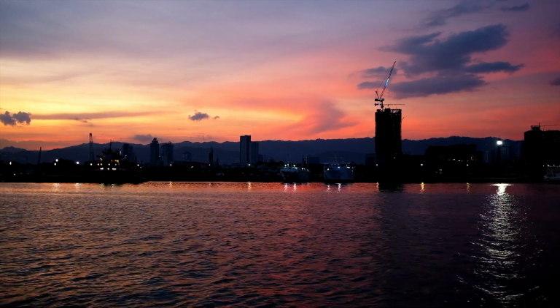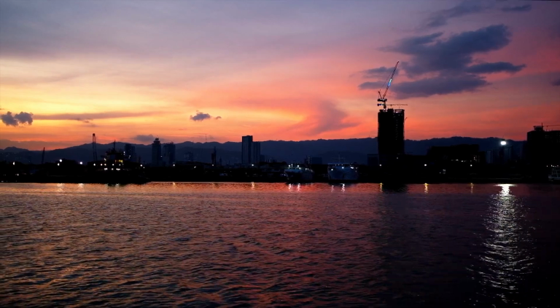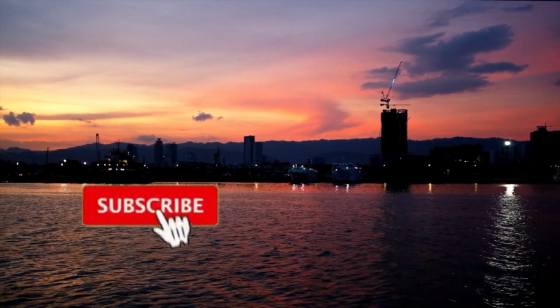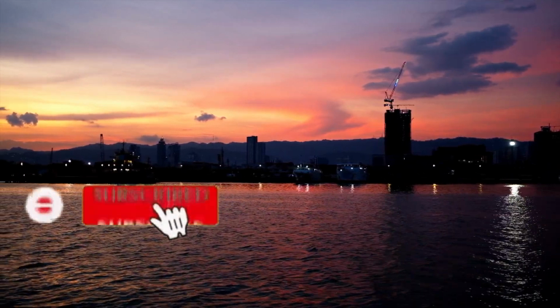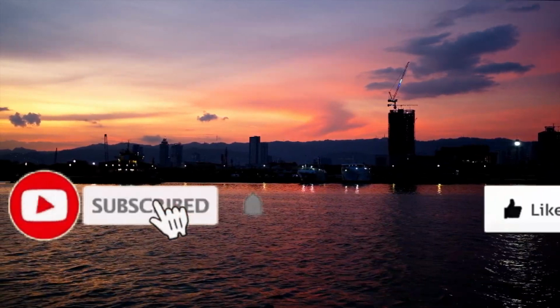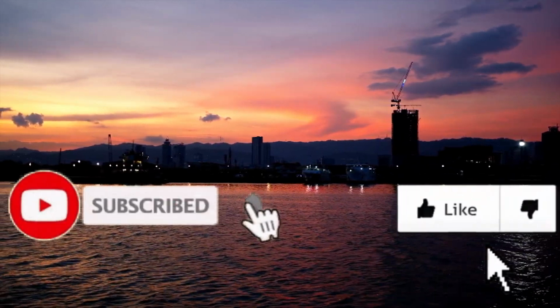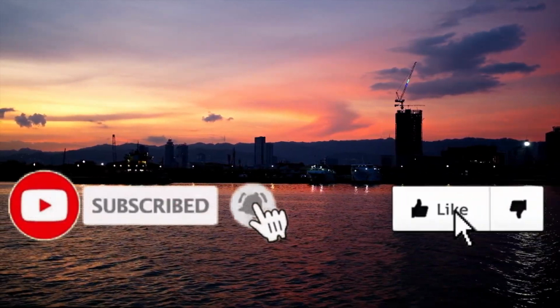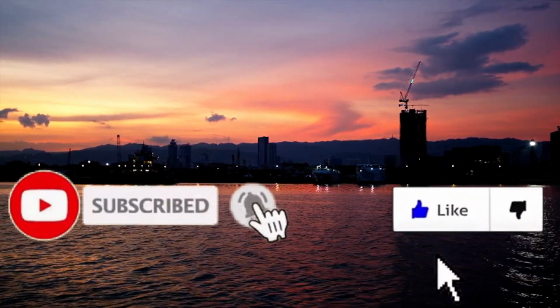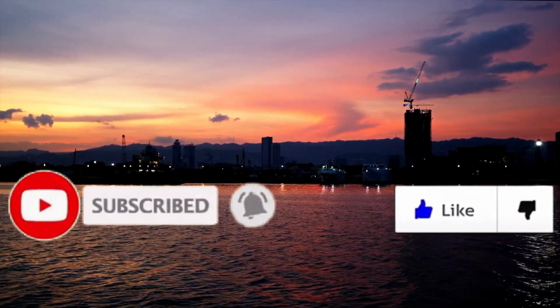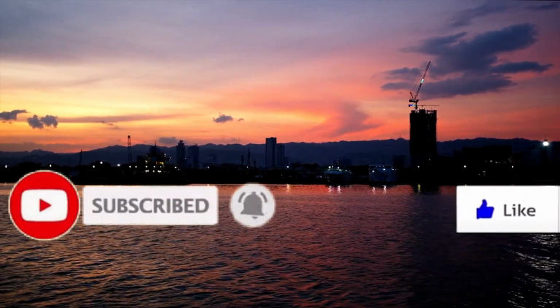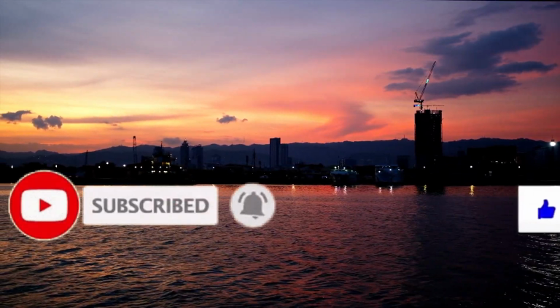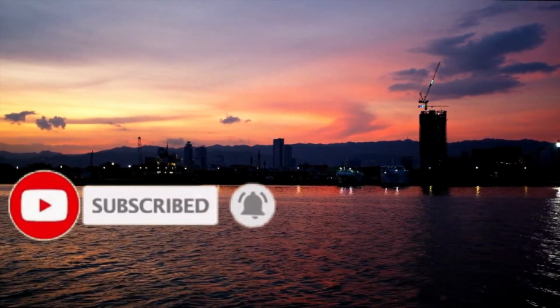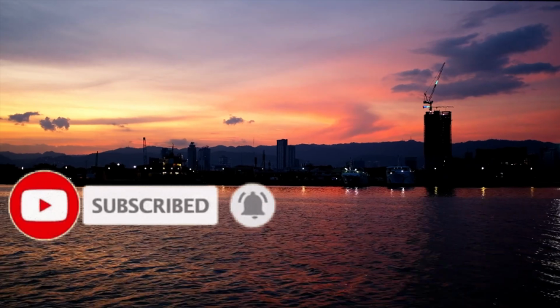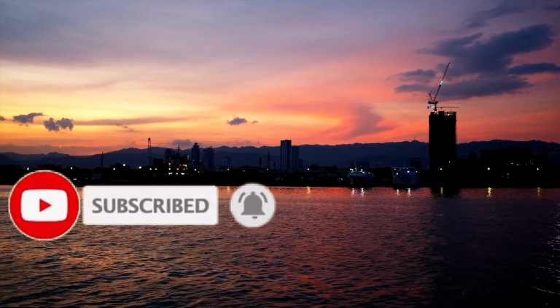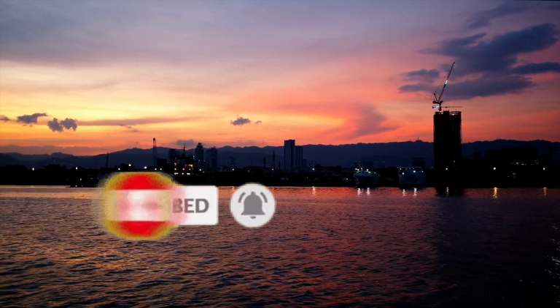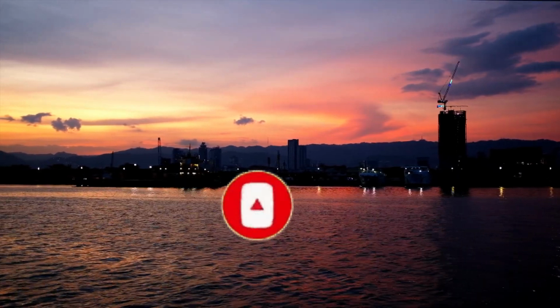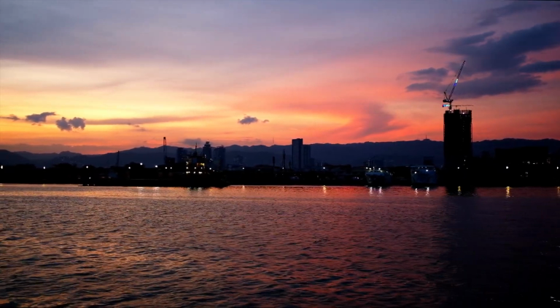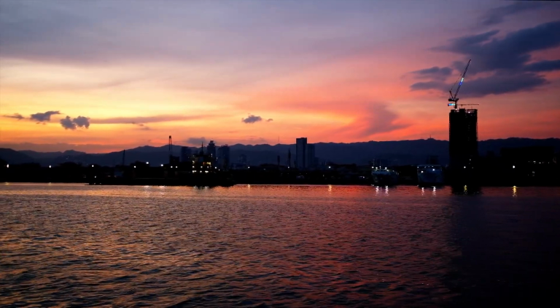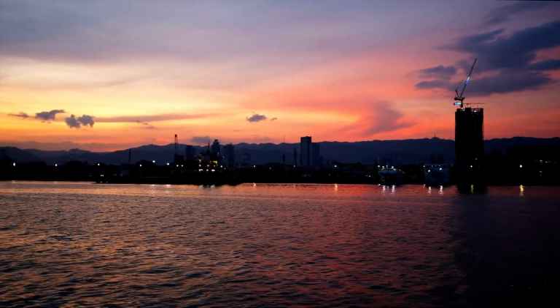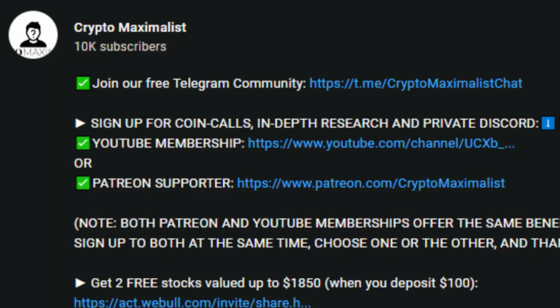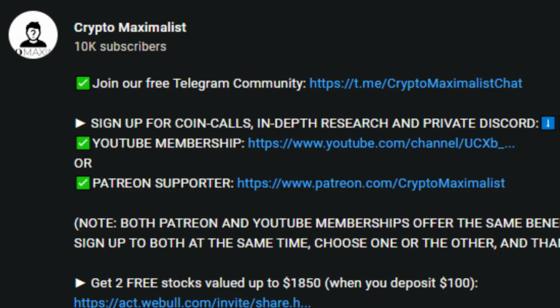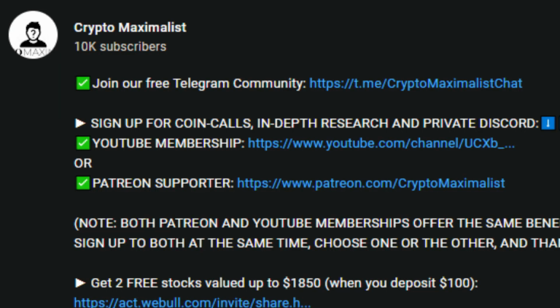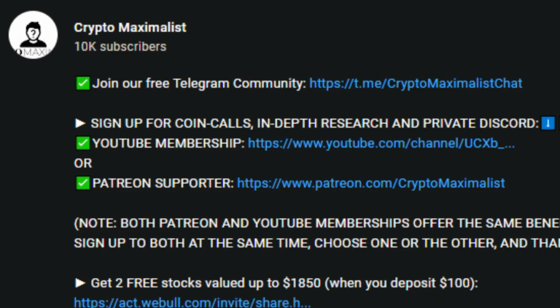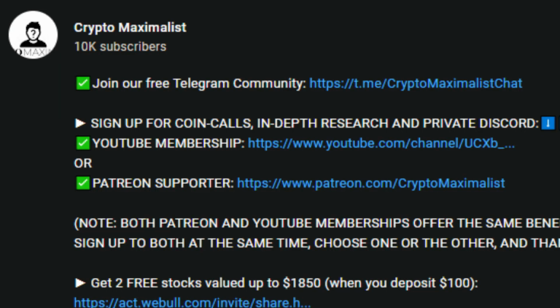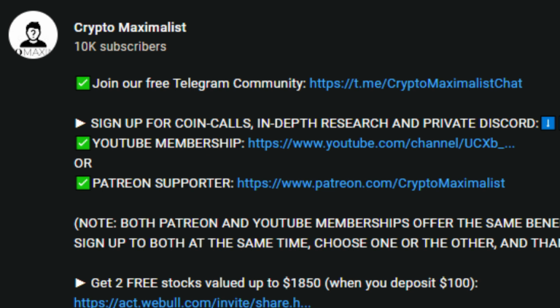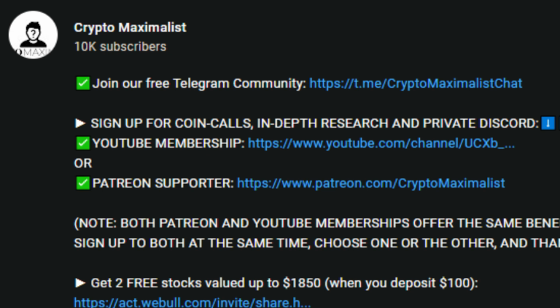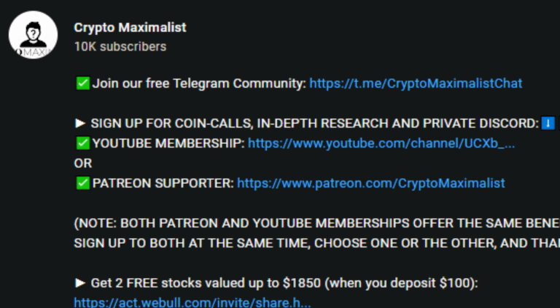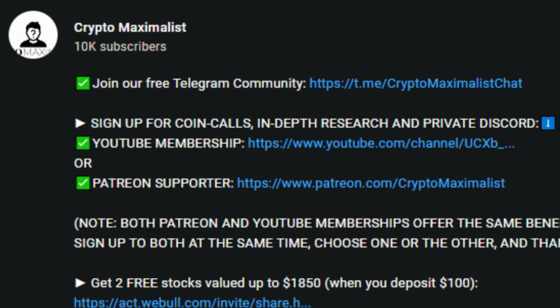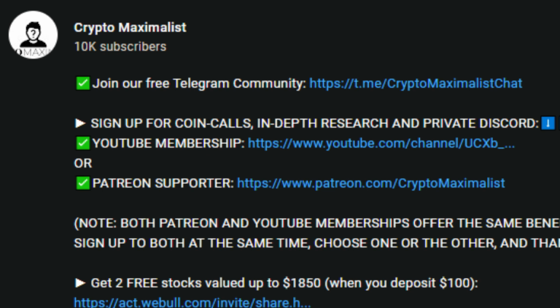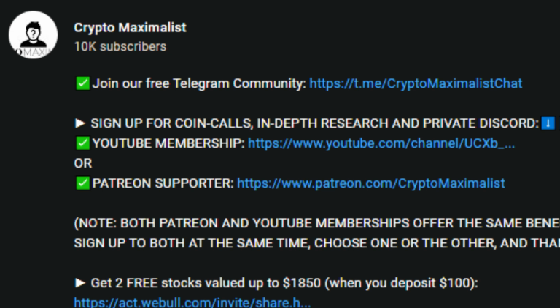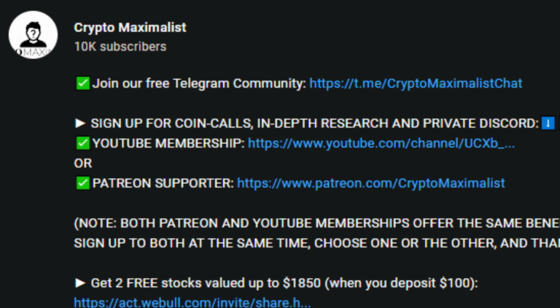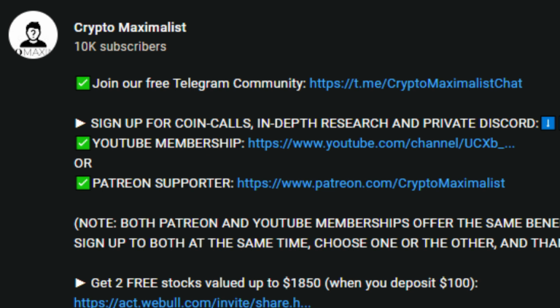First things first, please smash the like, subscribe, and hit the bell icon. YouTube is not pushing crypto content currently and our subscribers aren't getting notifications, so make sure to join our free Telegram to stay up to date with all of our videos as they are posted. Links in the description.